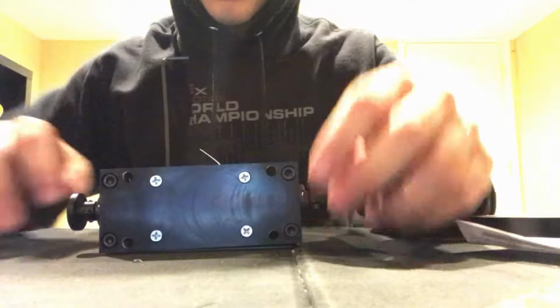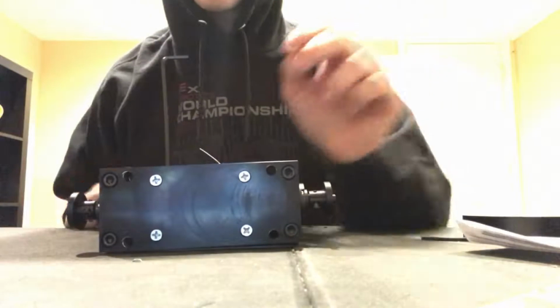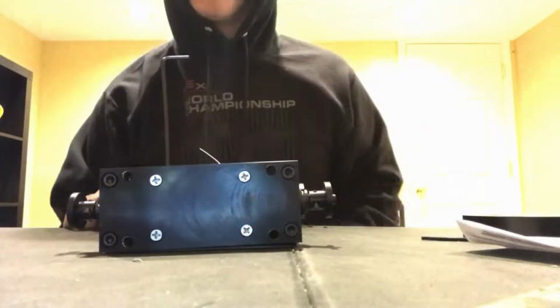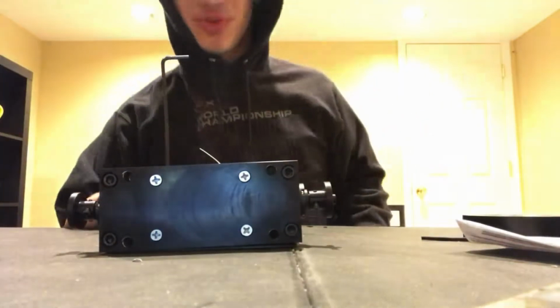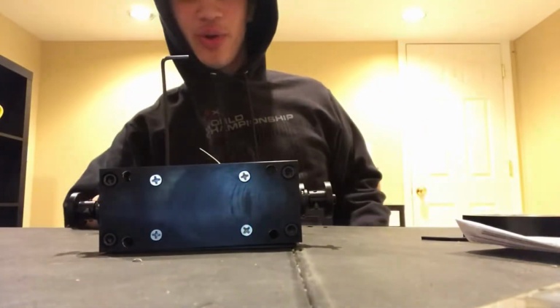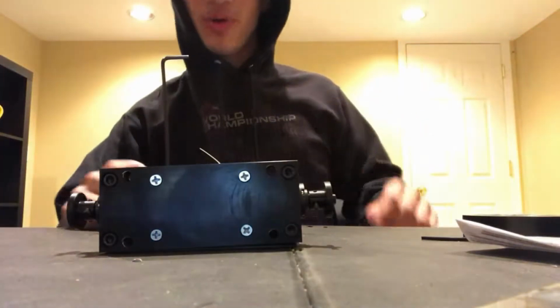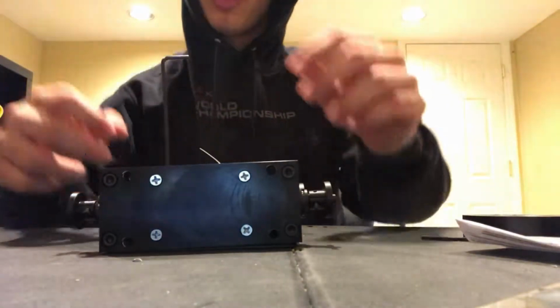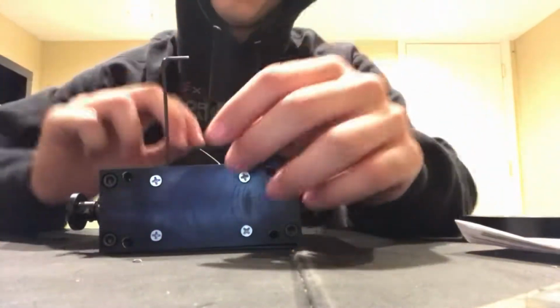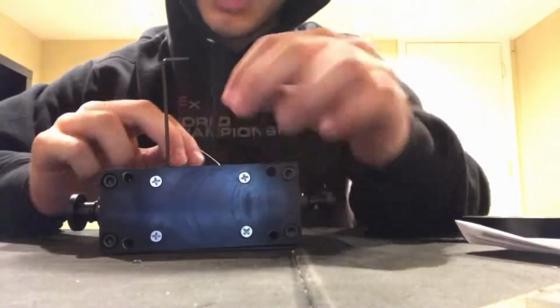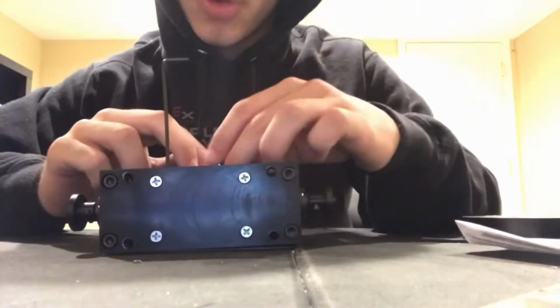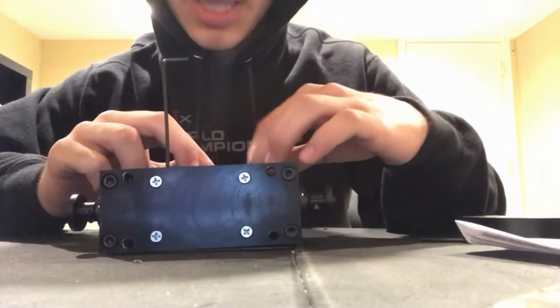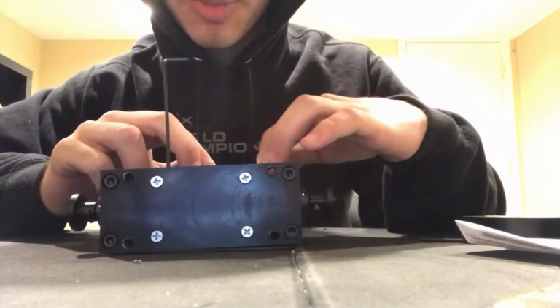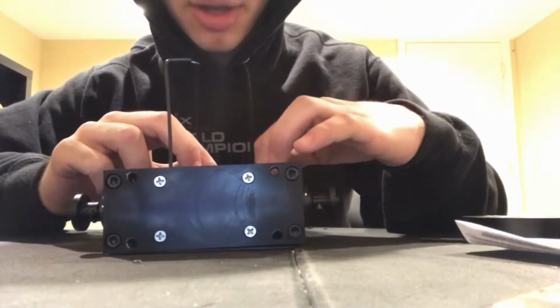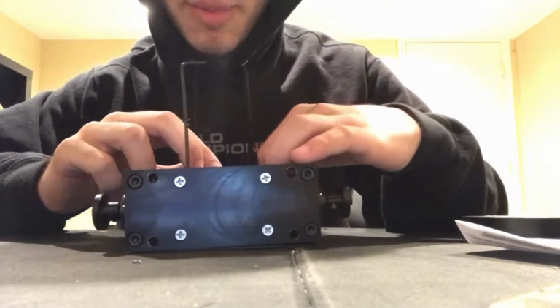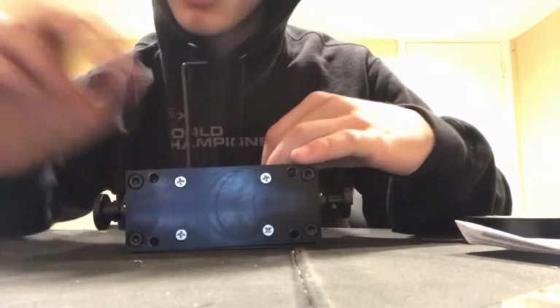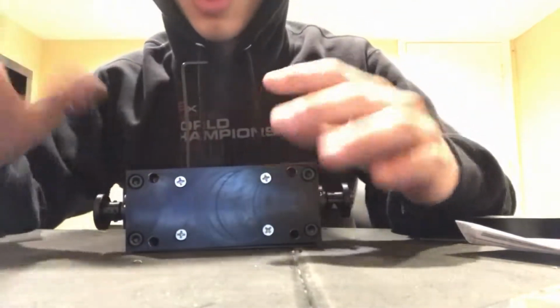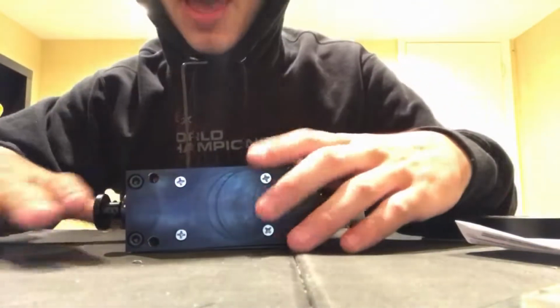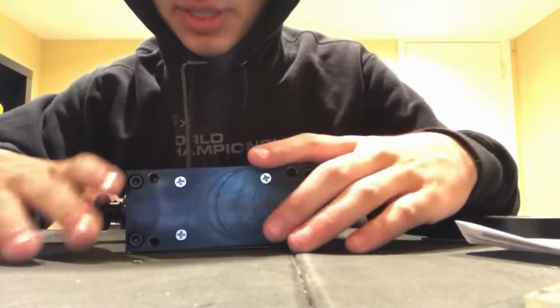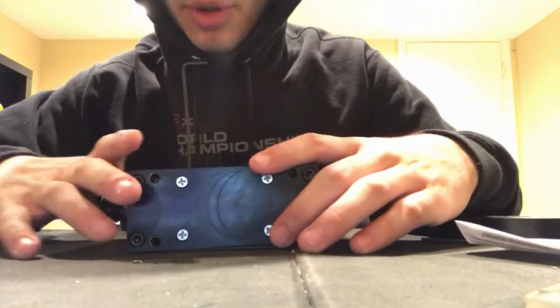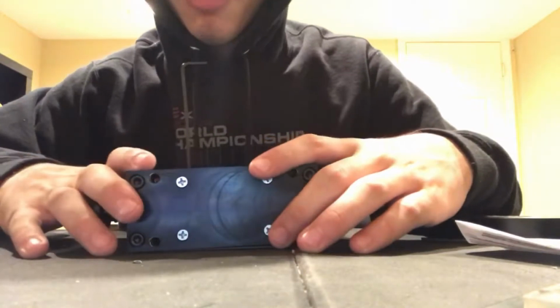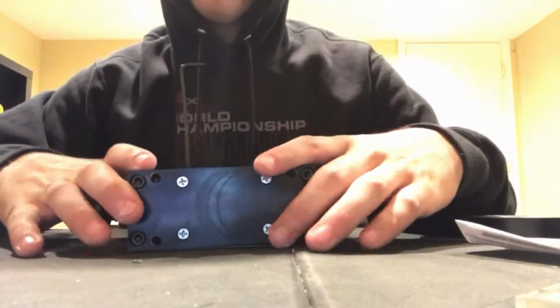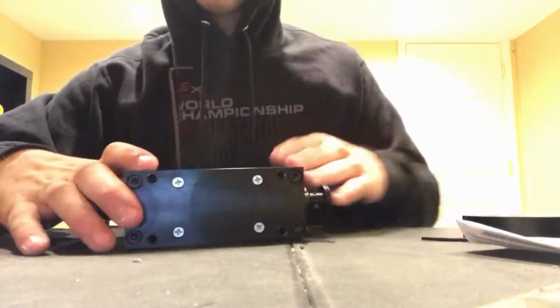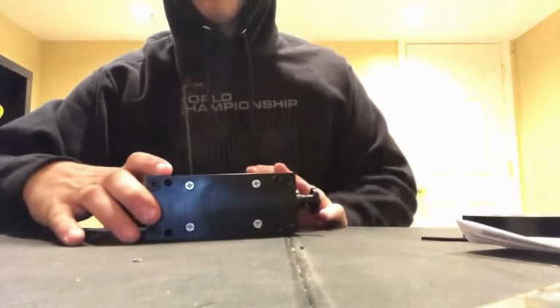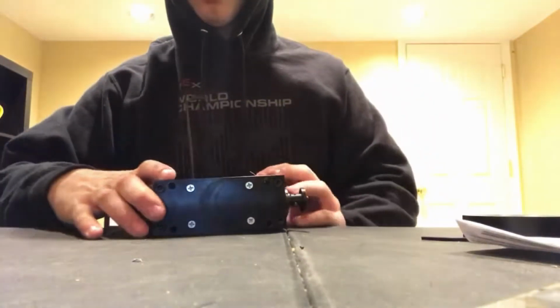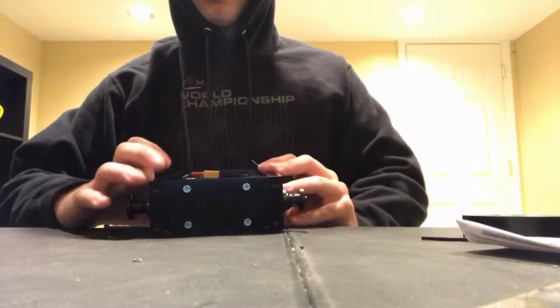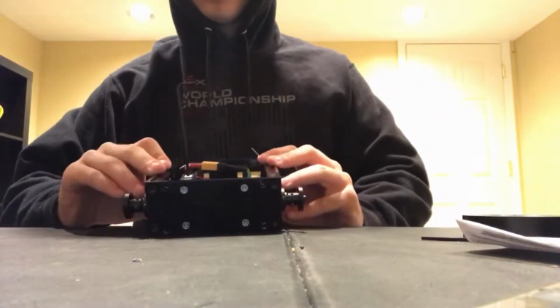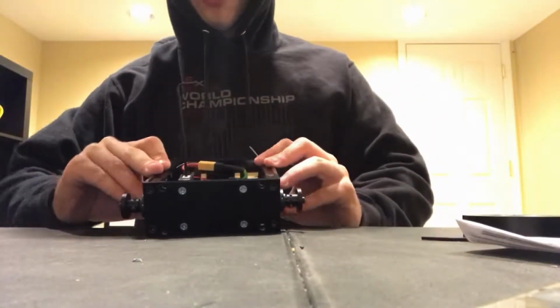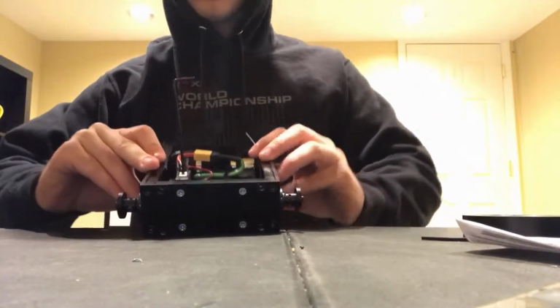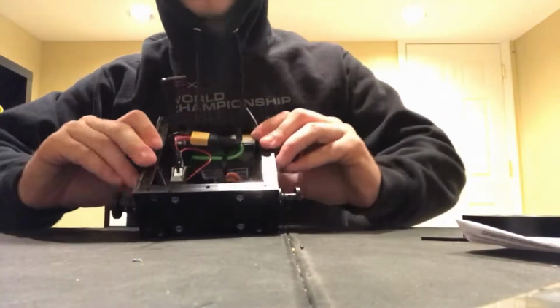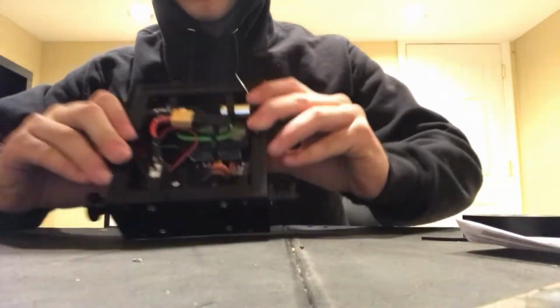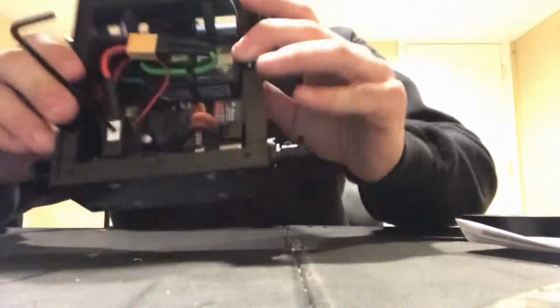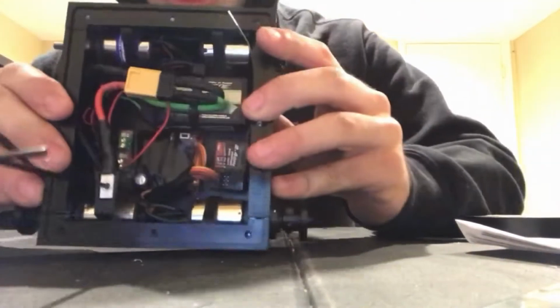How are you guys doing? So now we are going to be talking about the electronics aspect of the bot and the rest of the build for the bot. I got a little head start for time purposes.